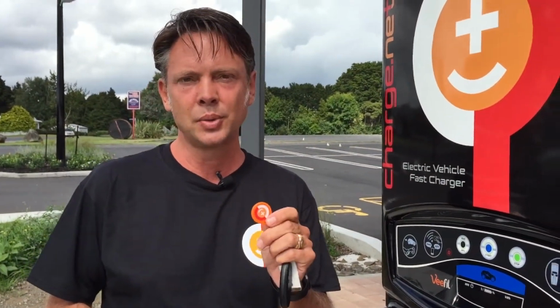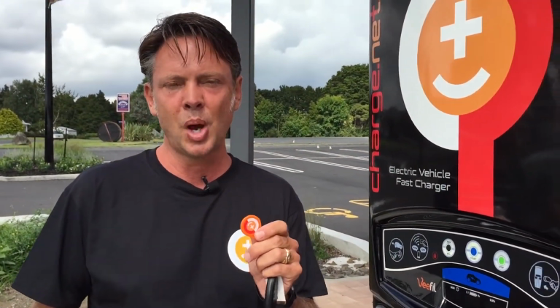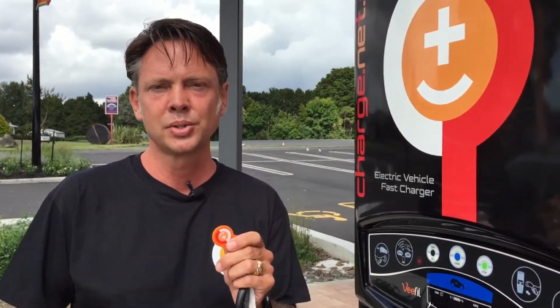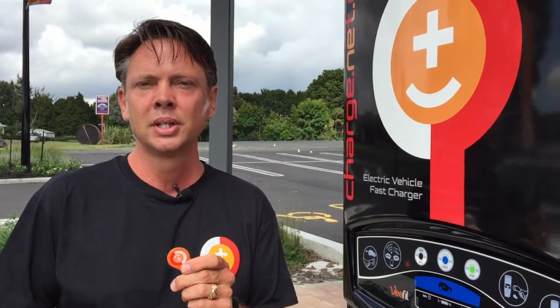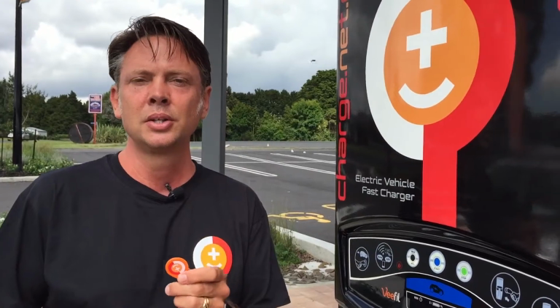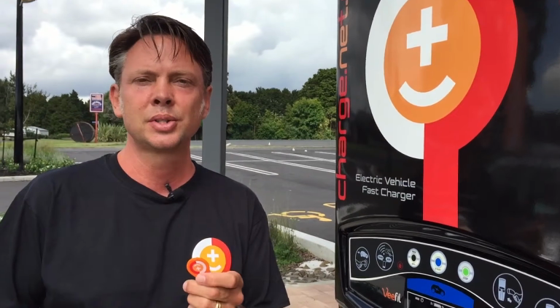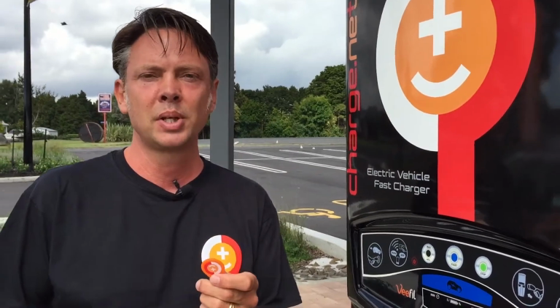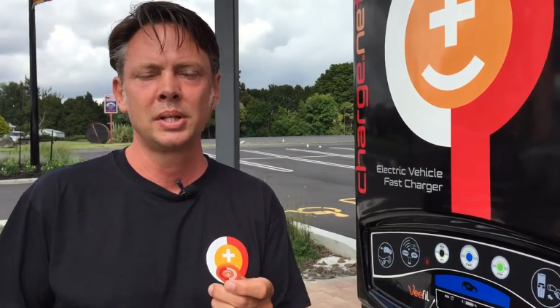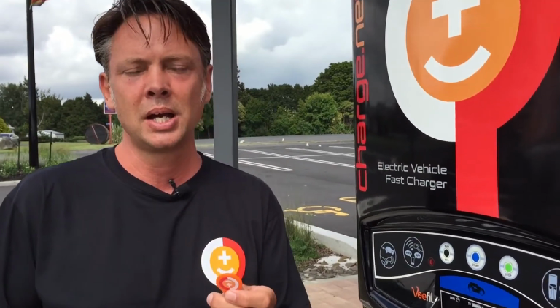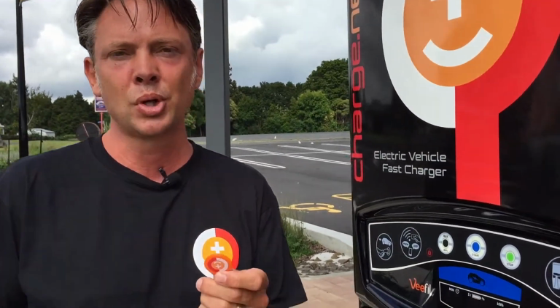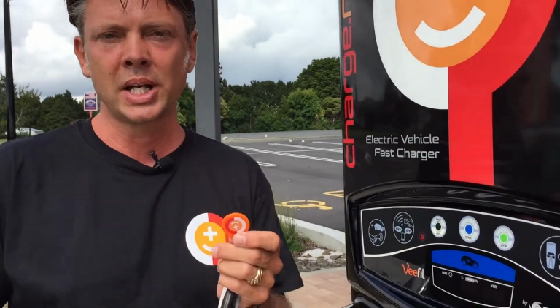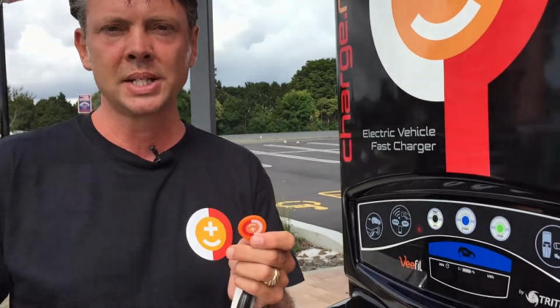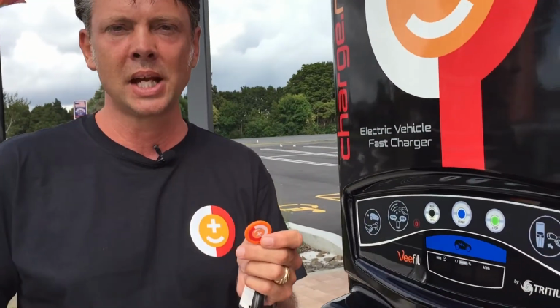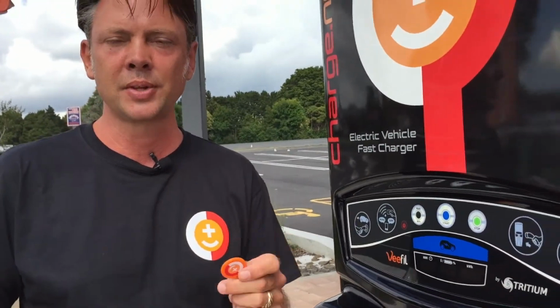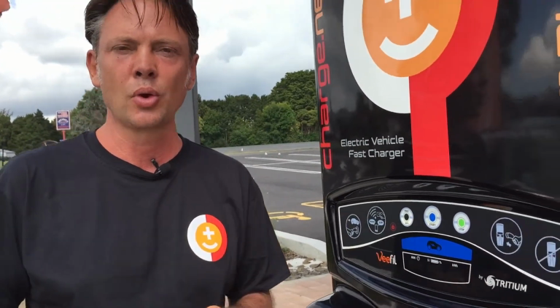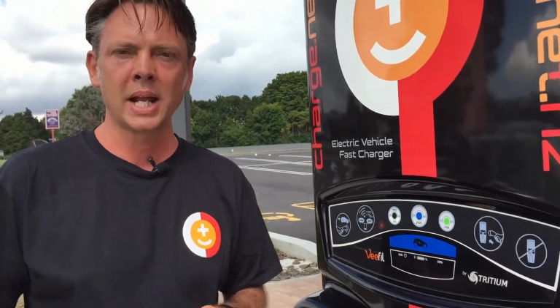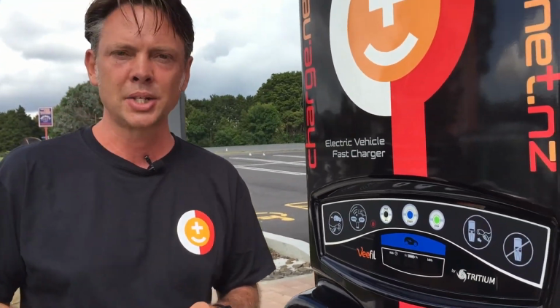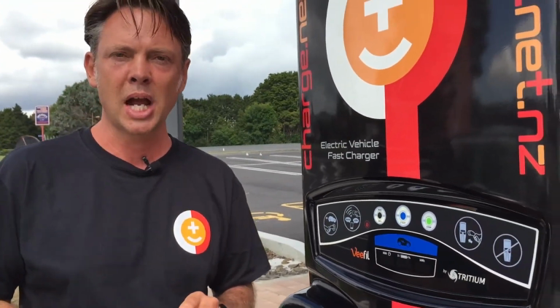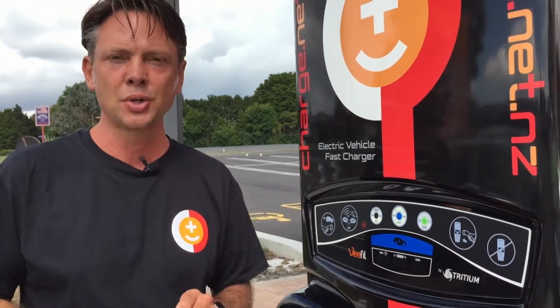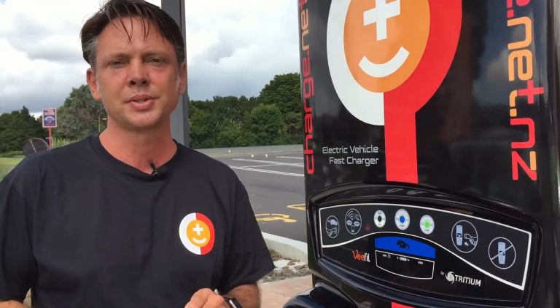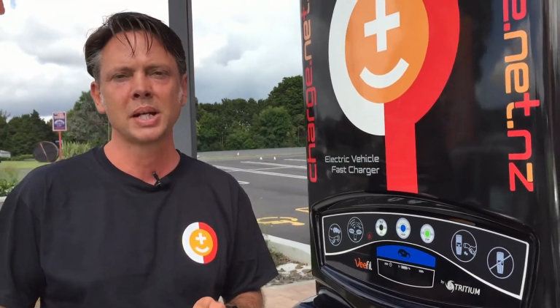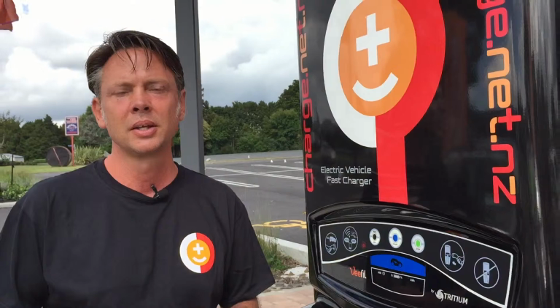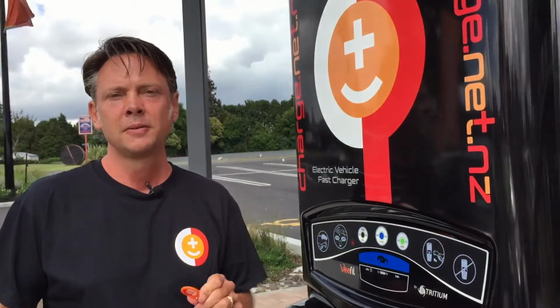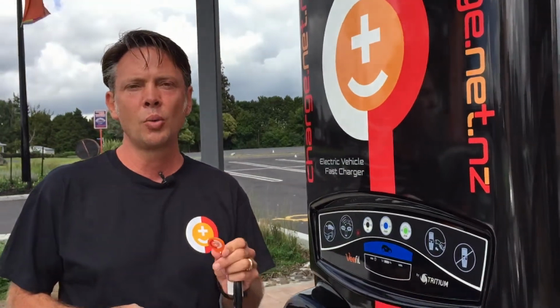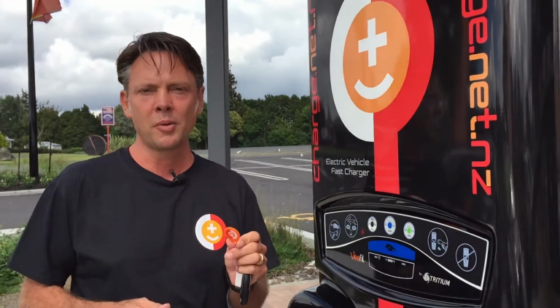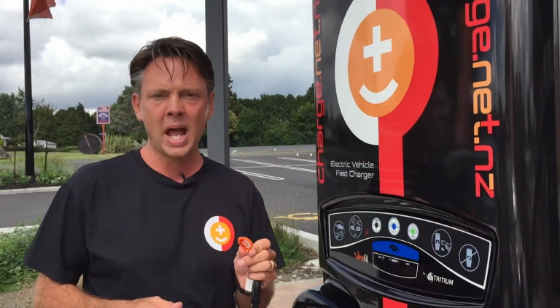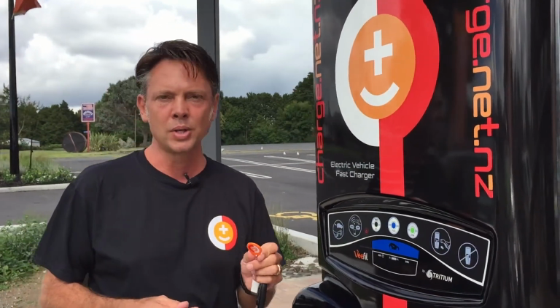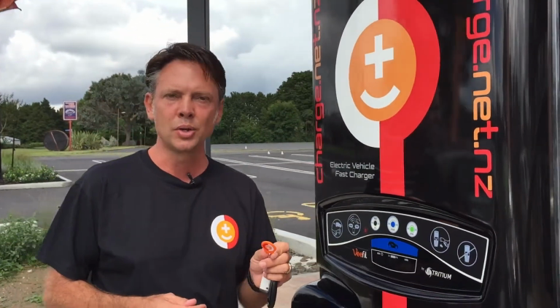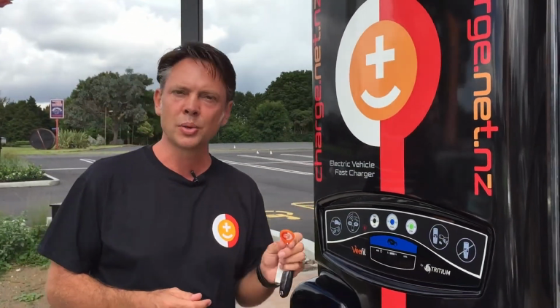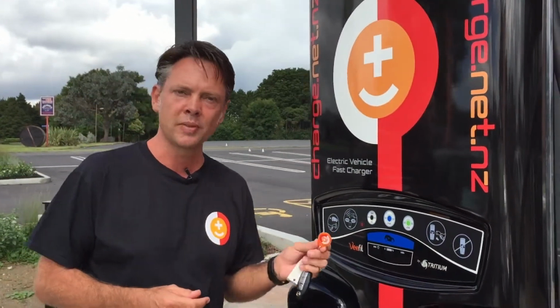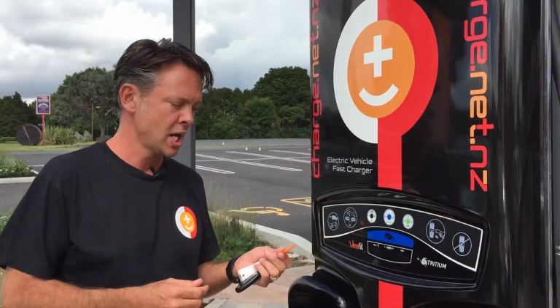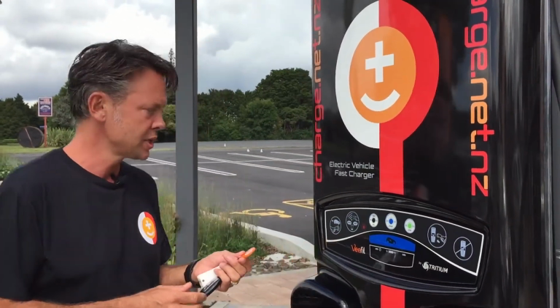The easiest way is to use the RFID fobs that are supplied to you when you register at Charge.net — they'll send these out to you in the post. You simply input your credit card details and they'll automatically charge you once a month for whatever power you use at one of their chargers.